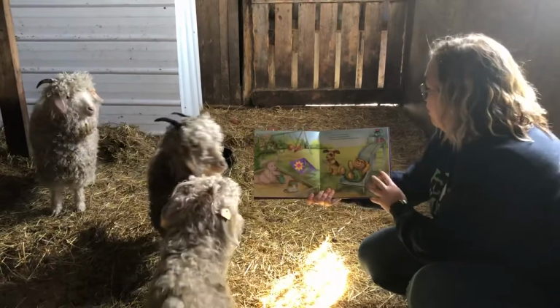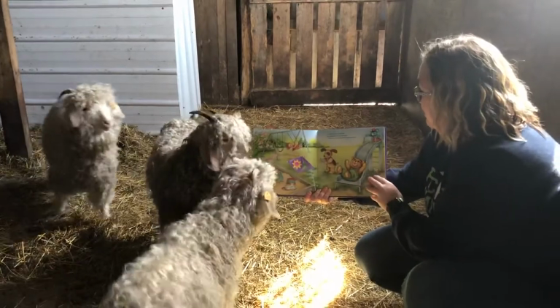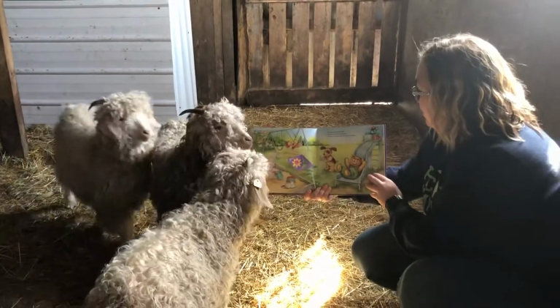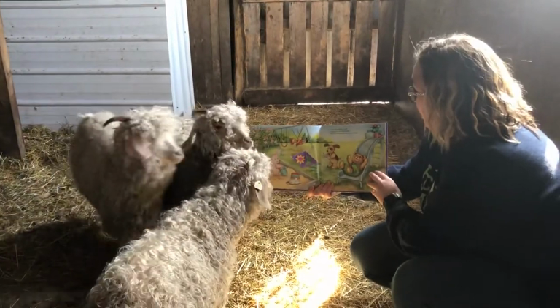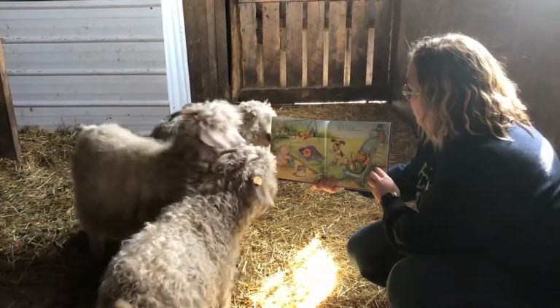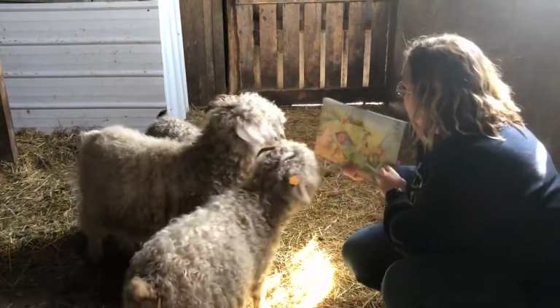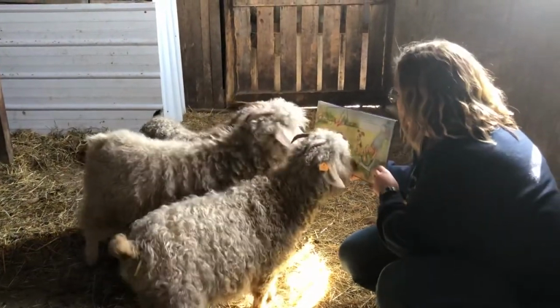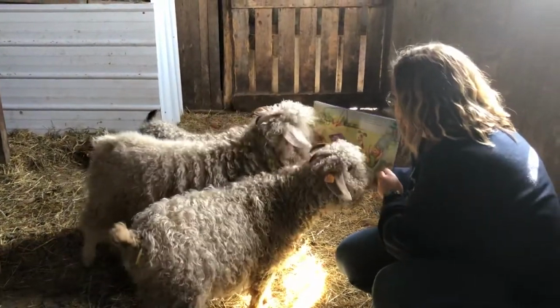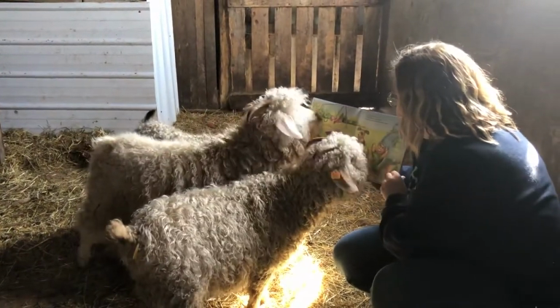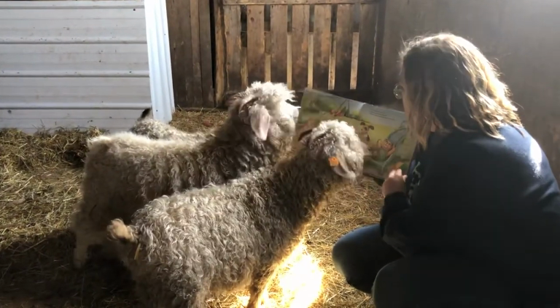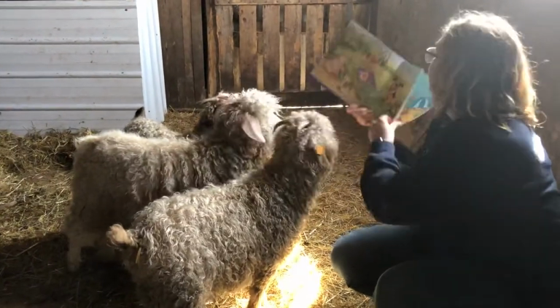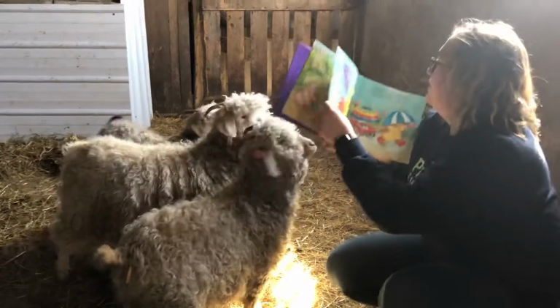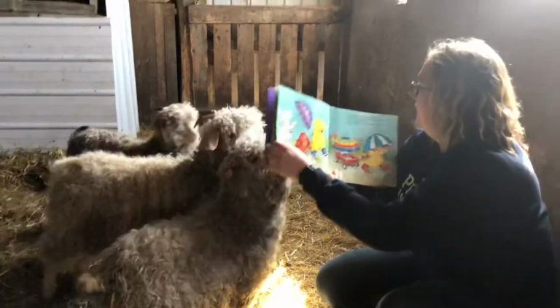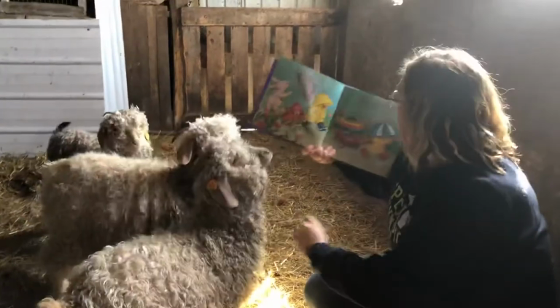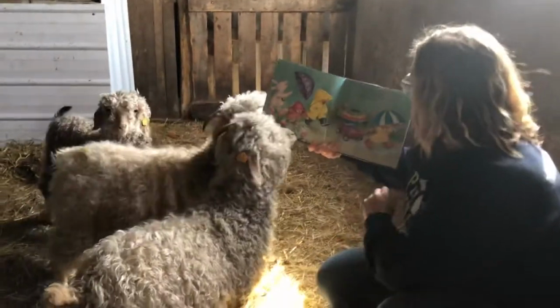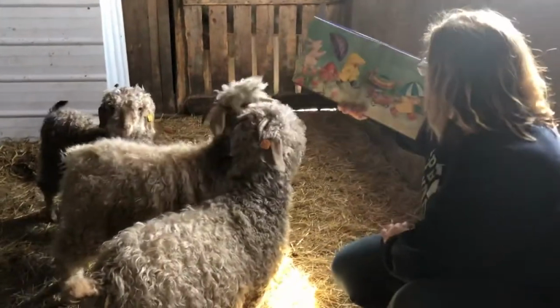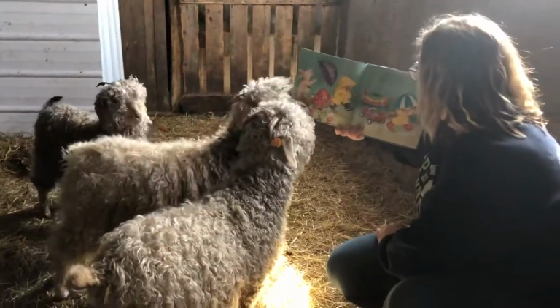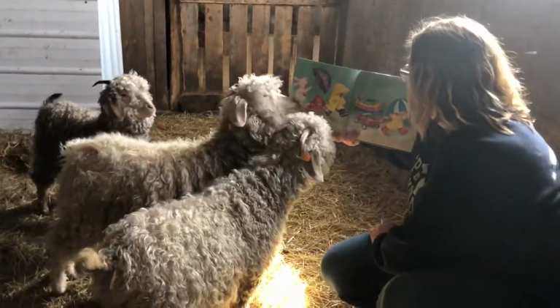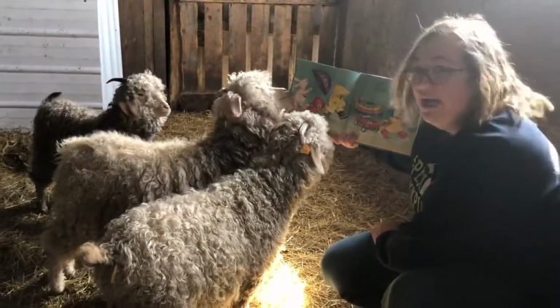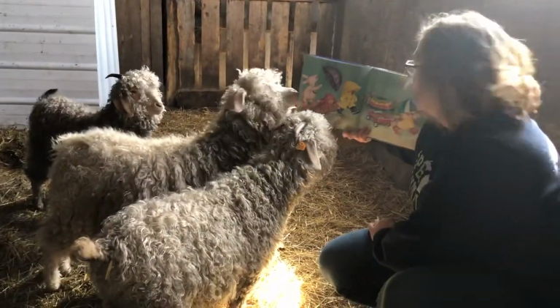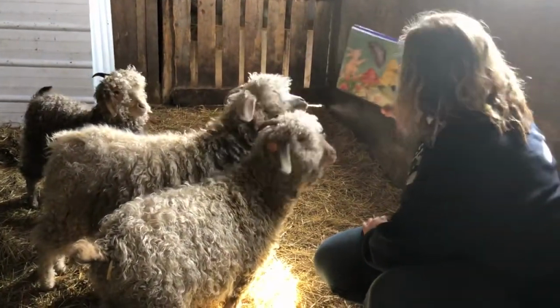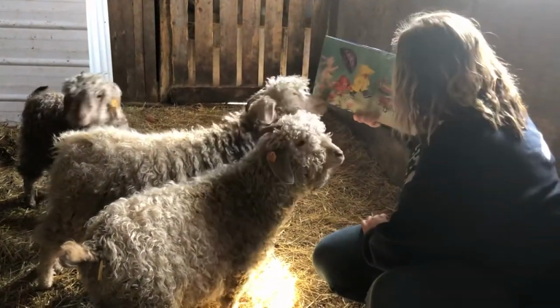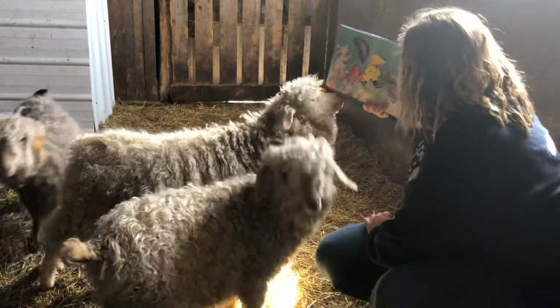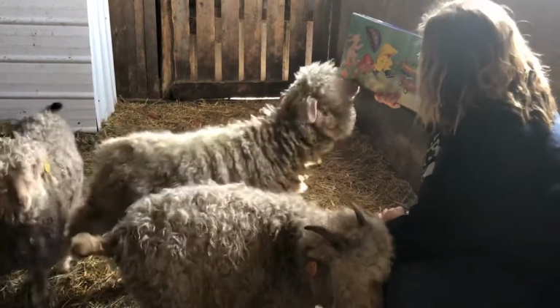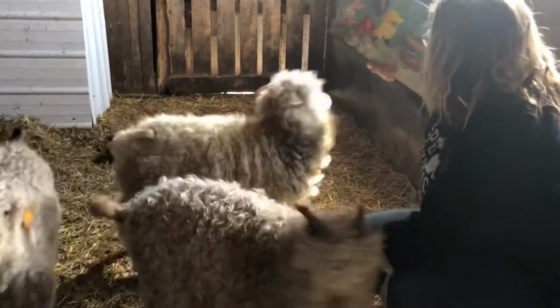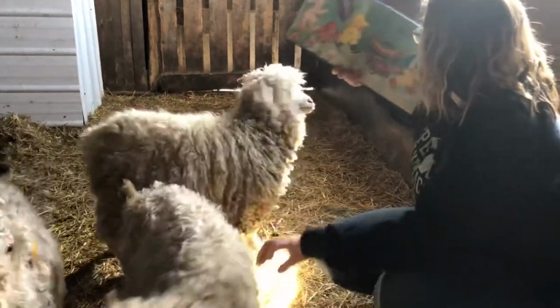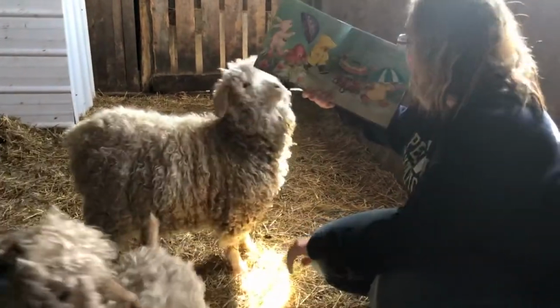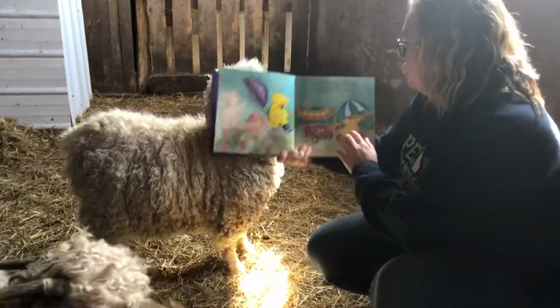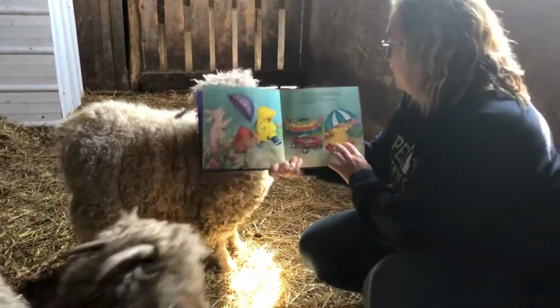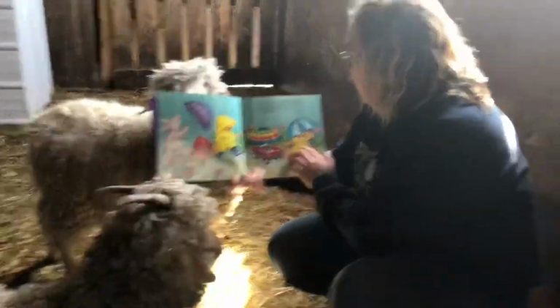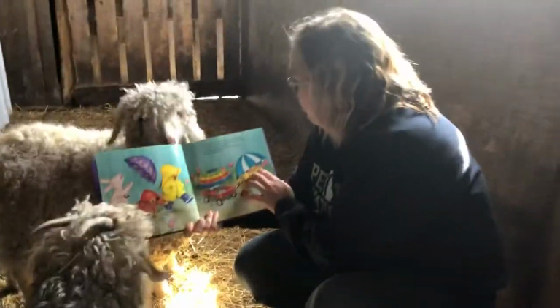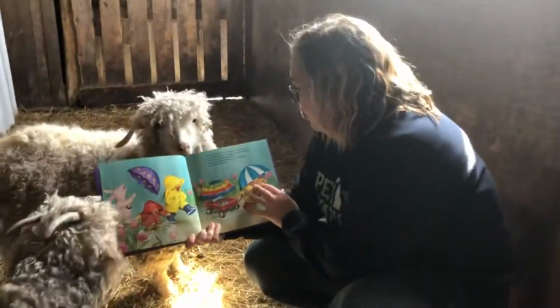Corduroy and his friends are going to the playground. There are so many games to play. Easter is coming and Corduroy and his friends want to decorate Easter eggs for the Easter bunny. They have some shopping to do. They better get going.